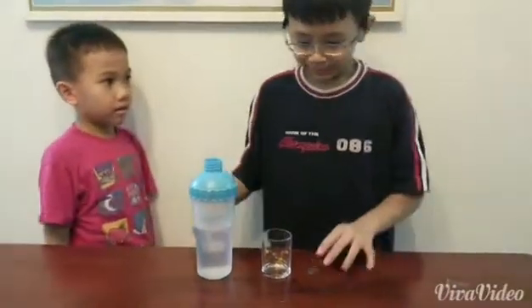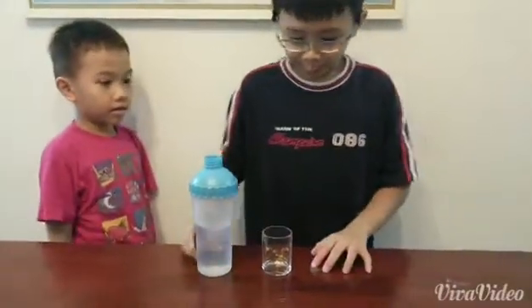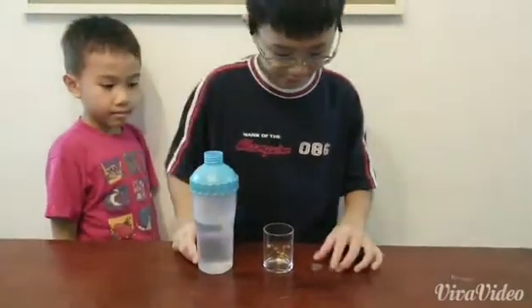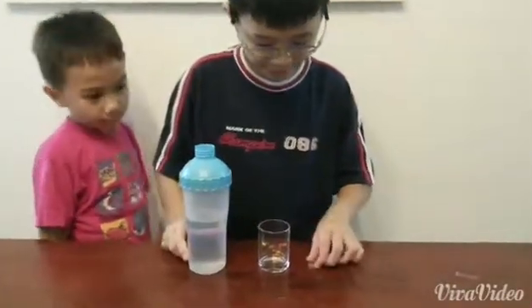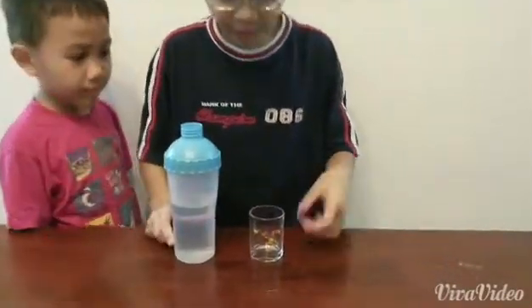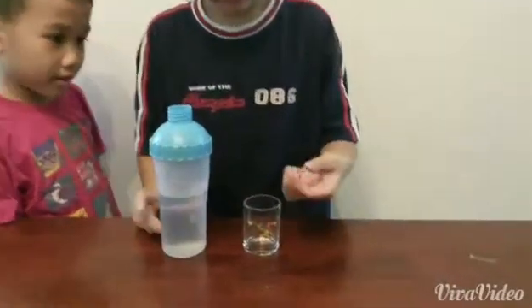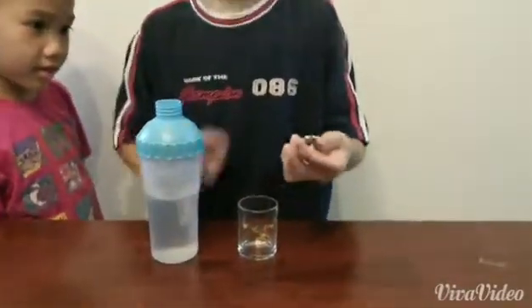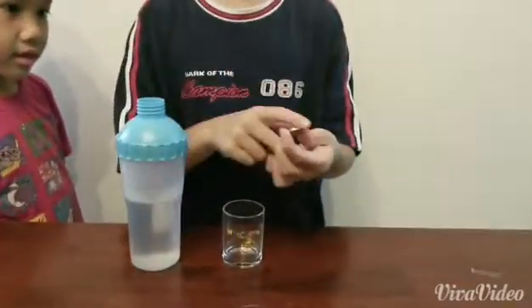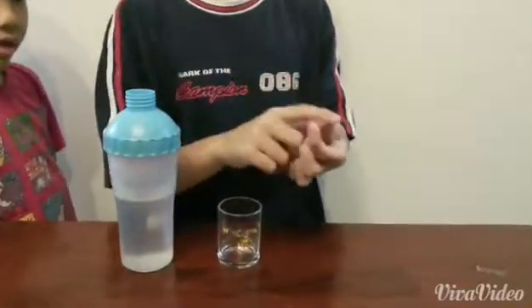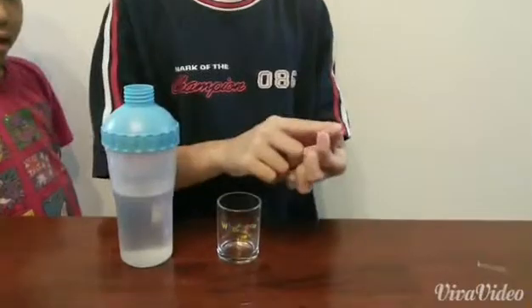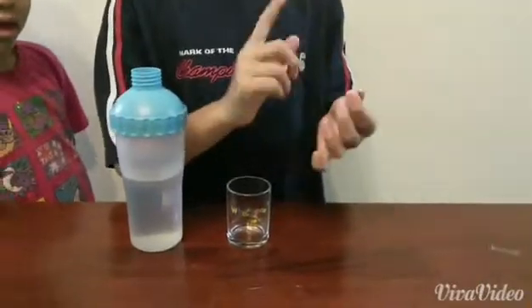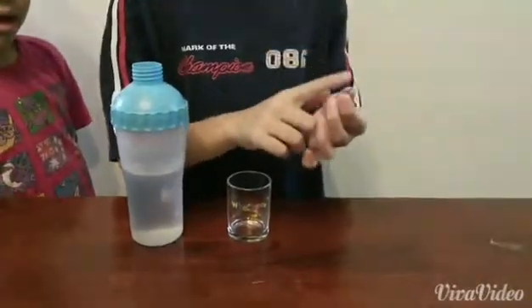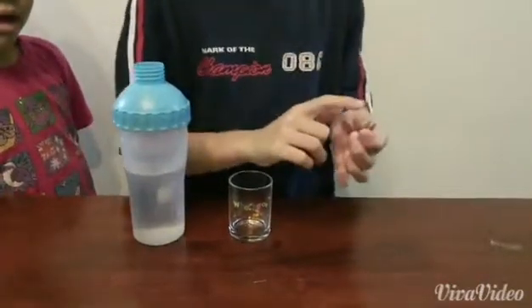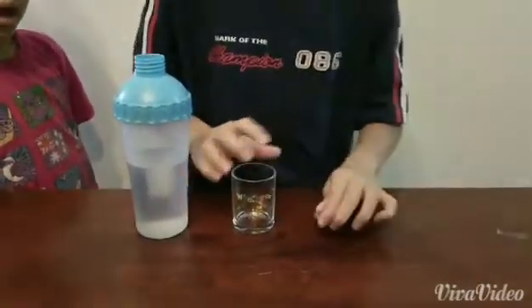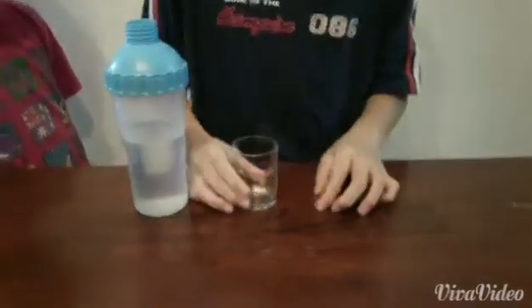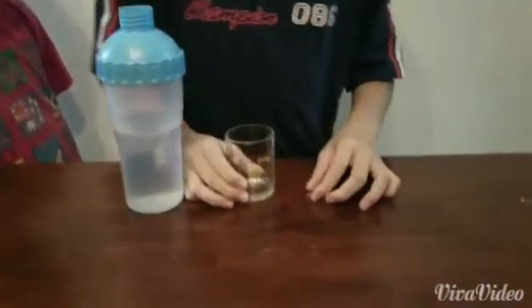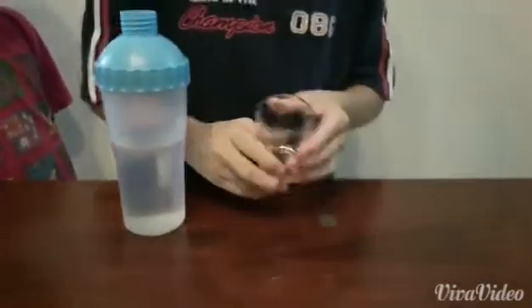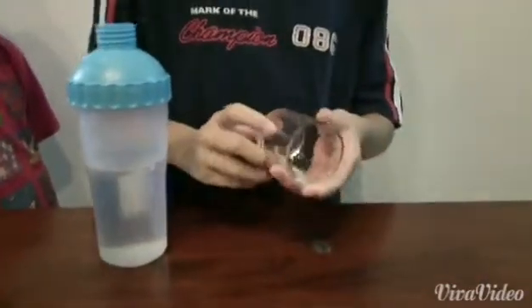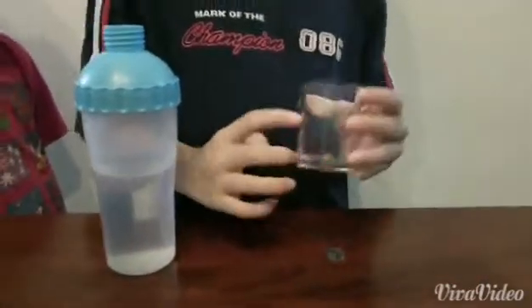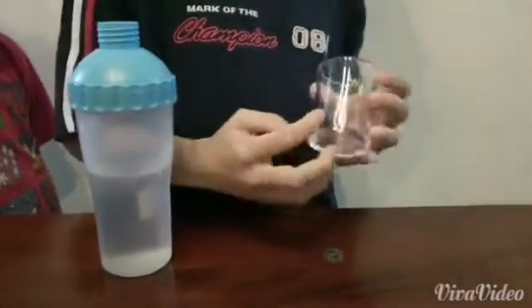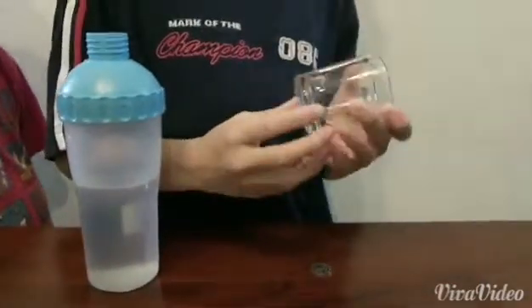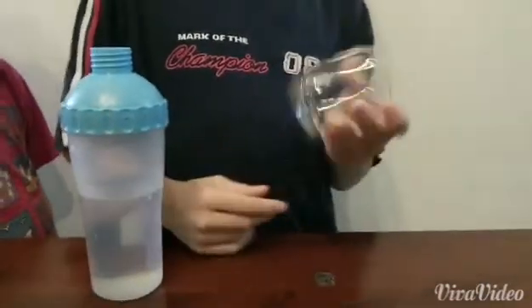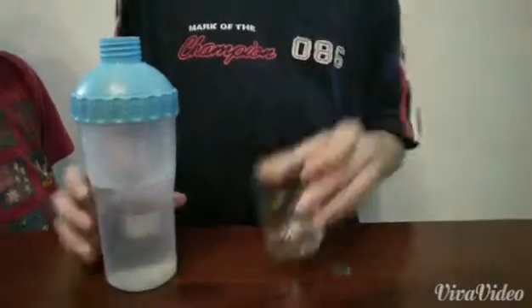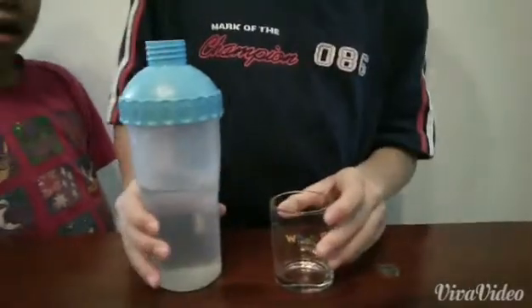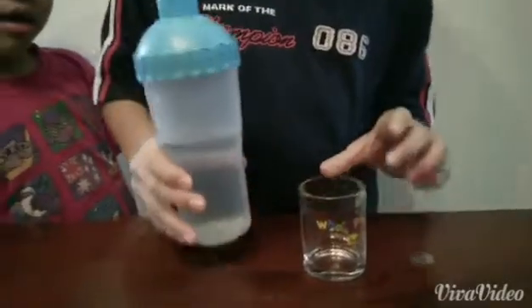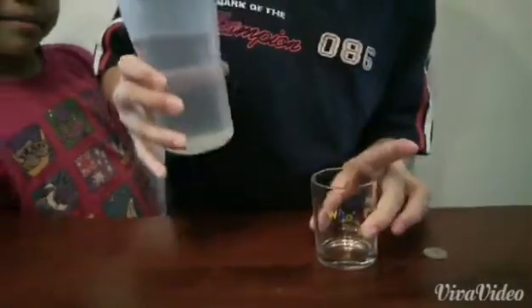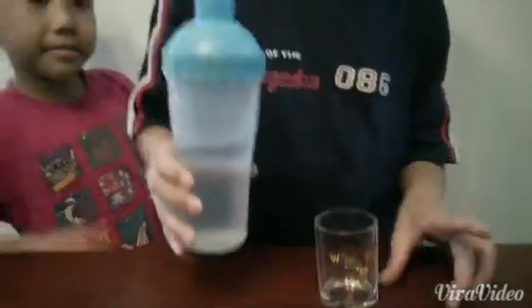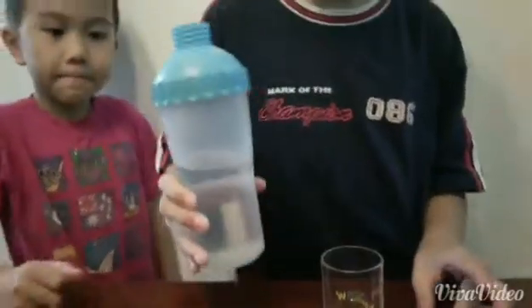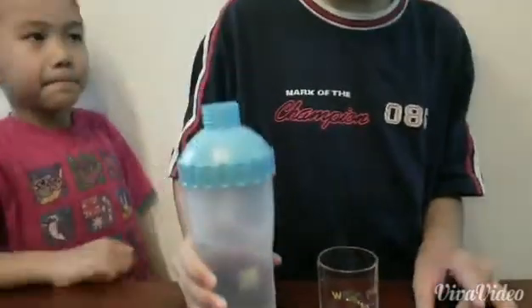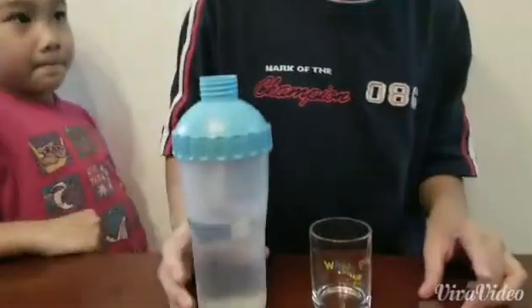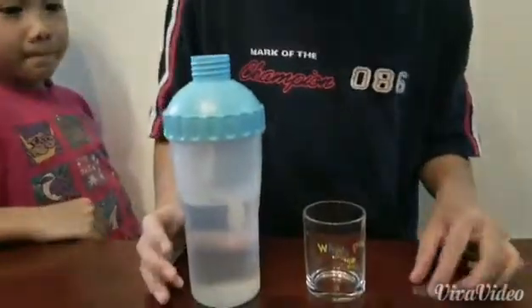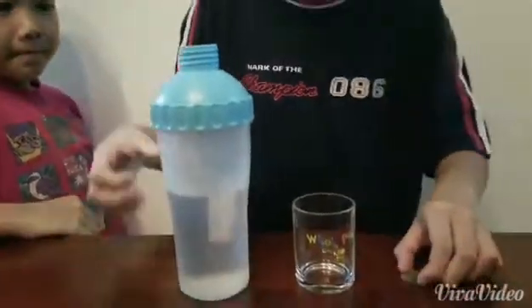All we need is a coin — 10 cents or 20 cents — and a glass cup, small or big, doesn't matter, and some water.